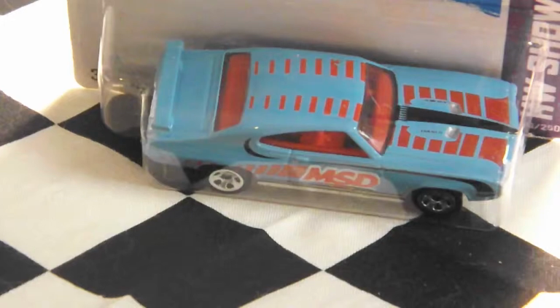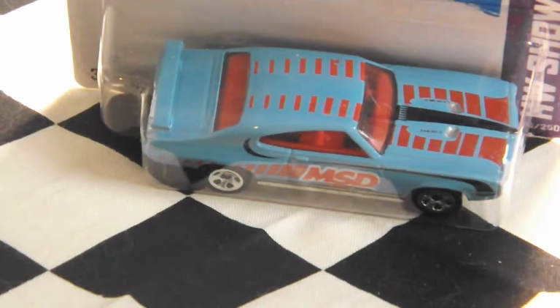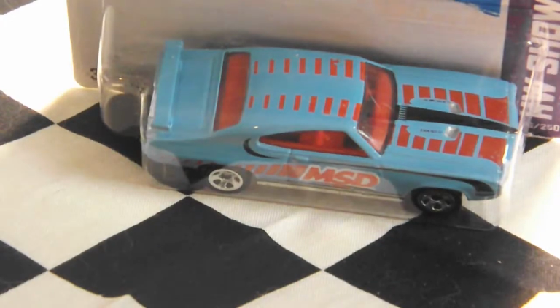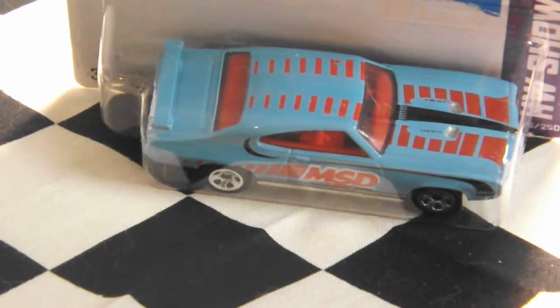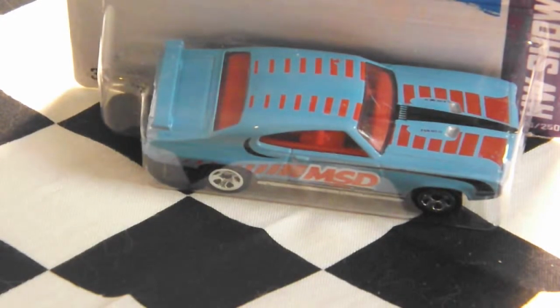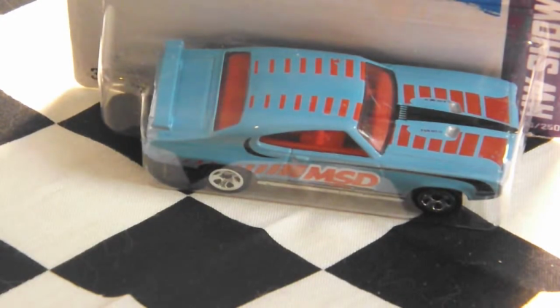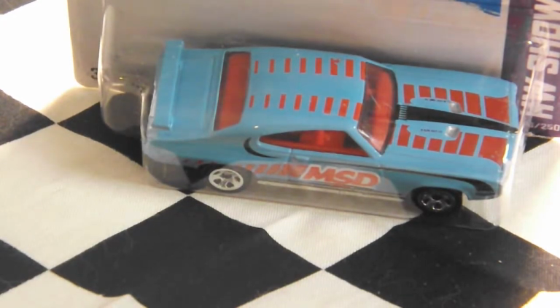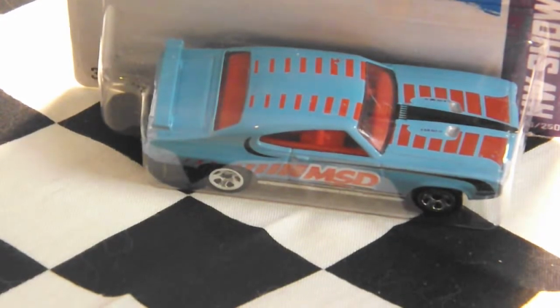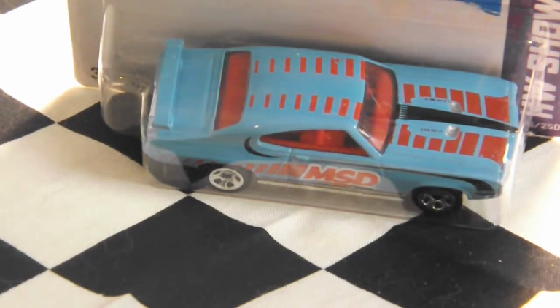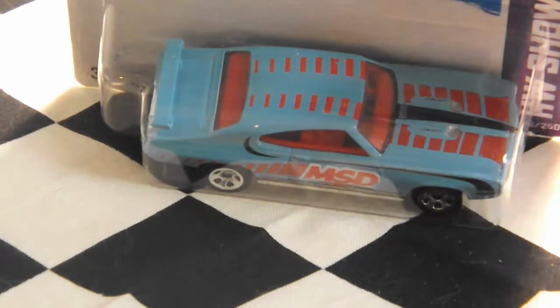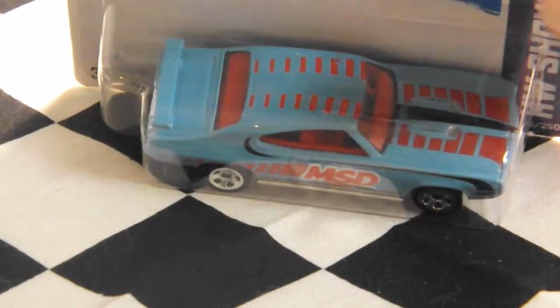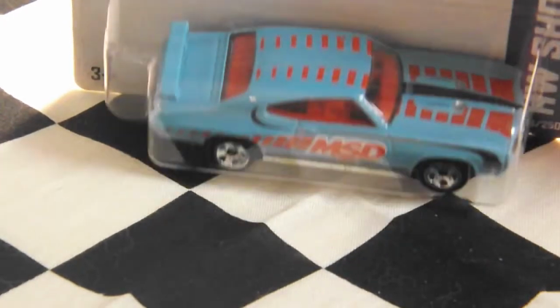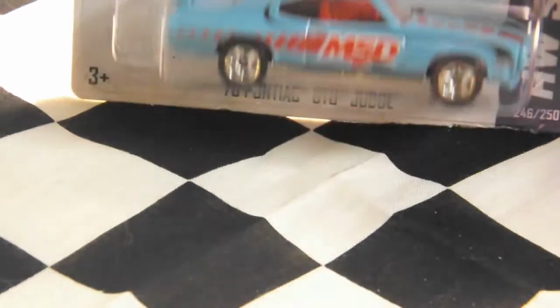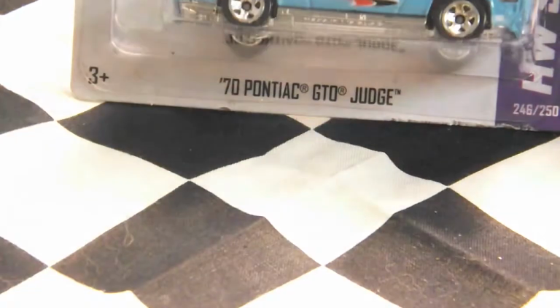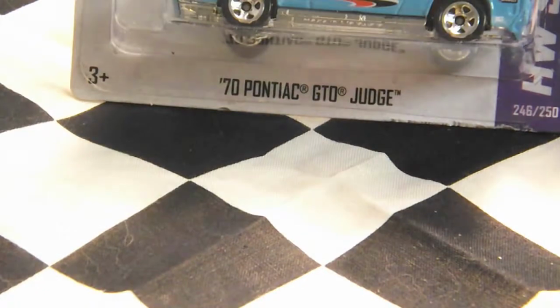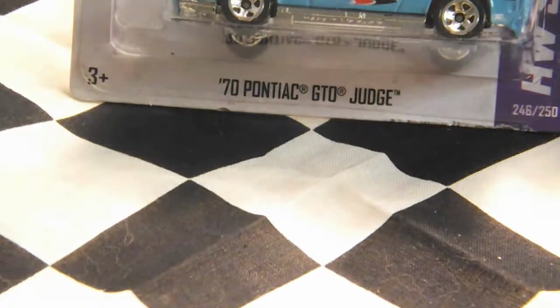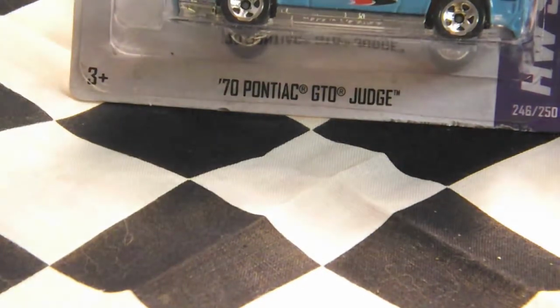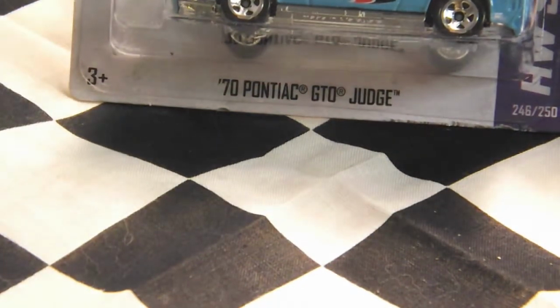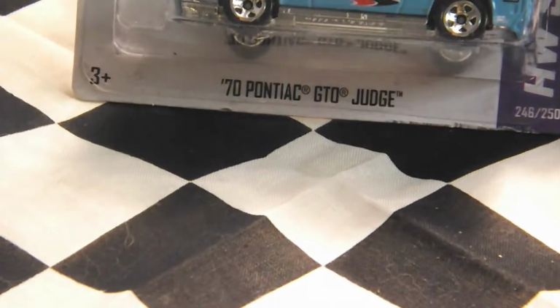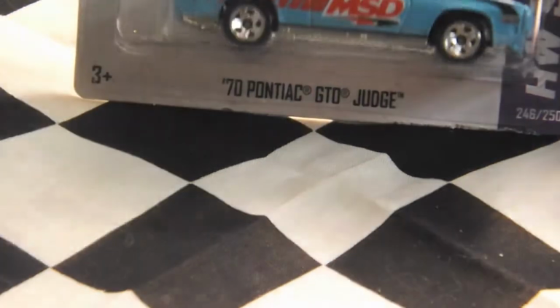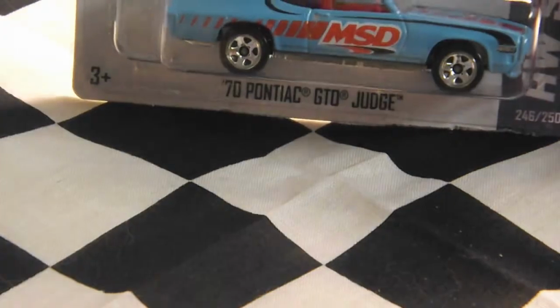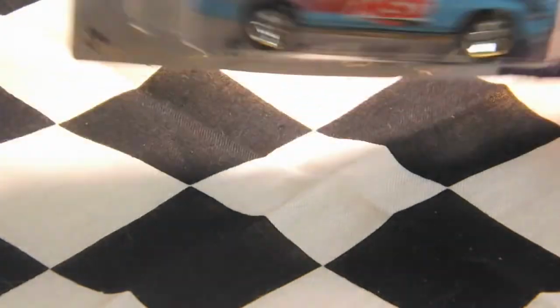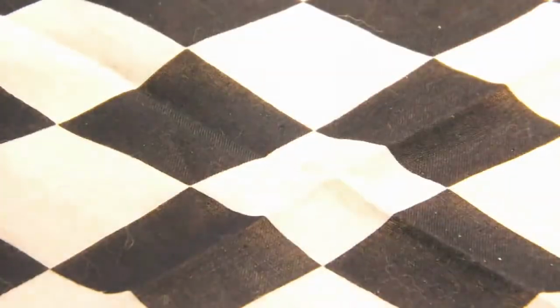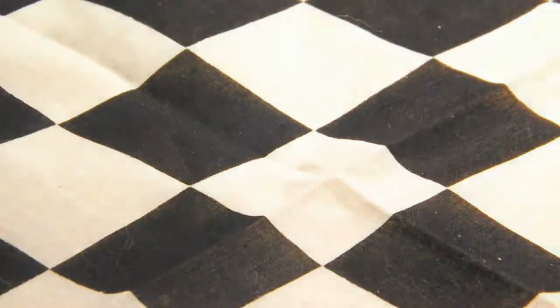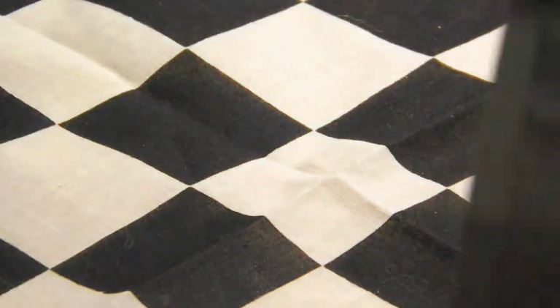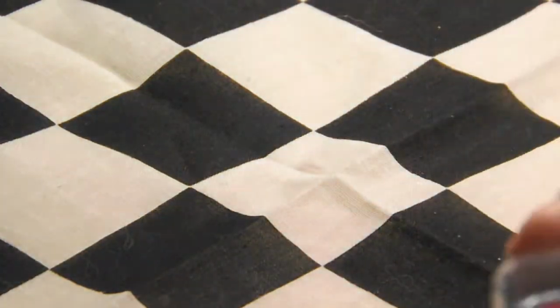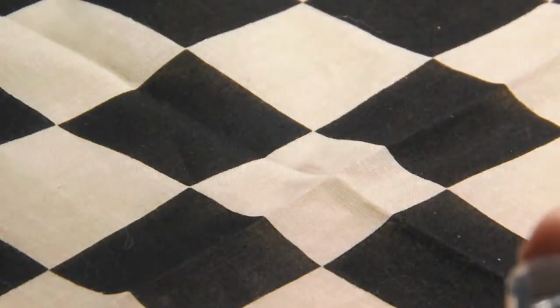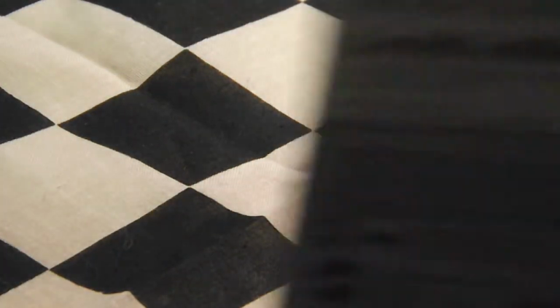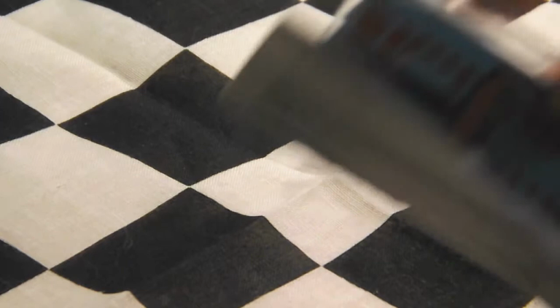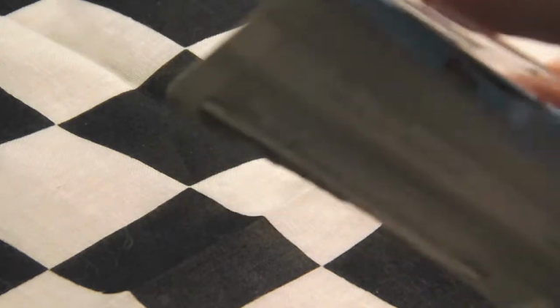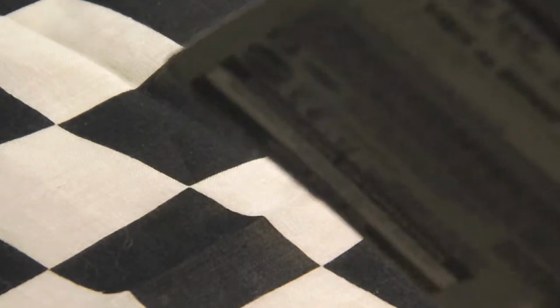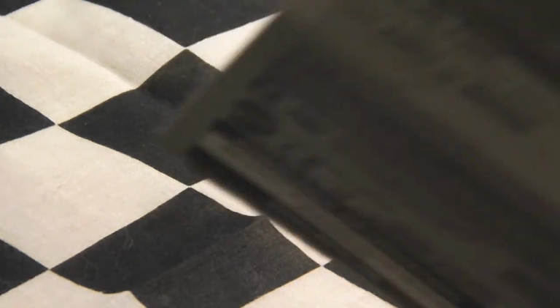Hey guys, this is LEGO City Reviews 1, and today I'm going to be doing a review on the Hot Wheels 1970 Pontiac GTO Judge. This car is from the D-Case from 2013.